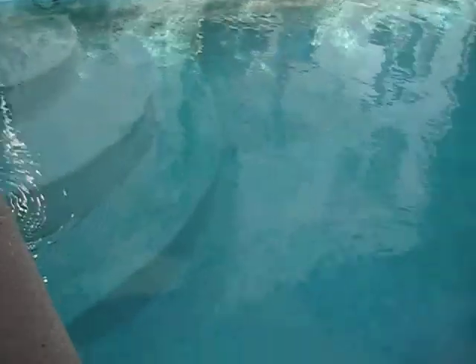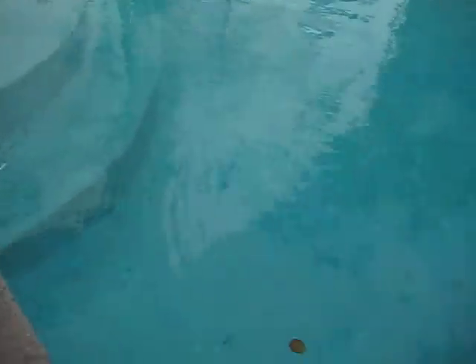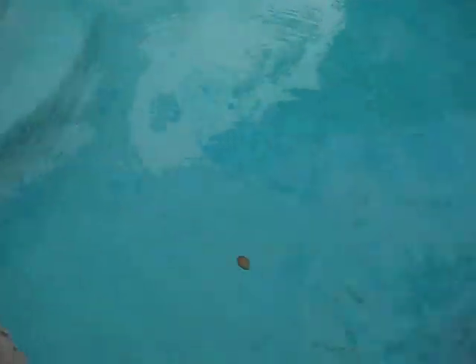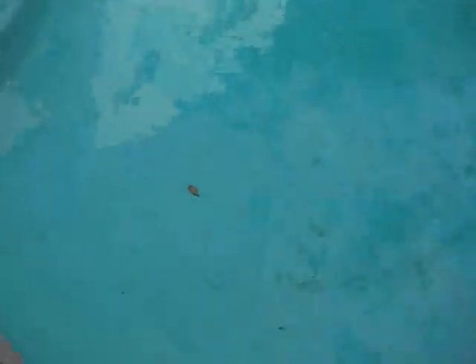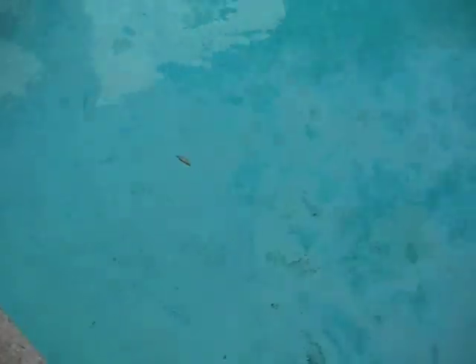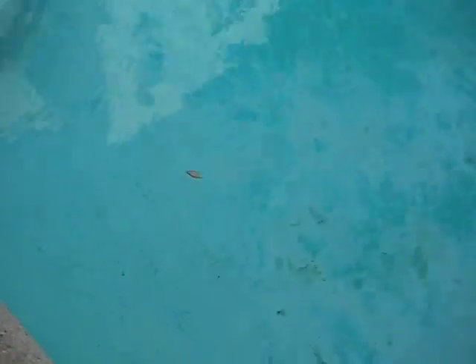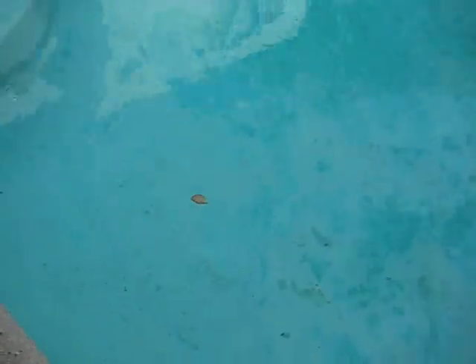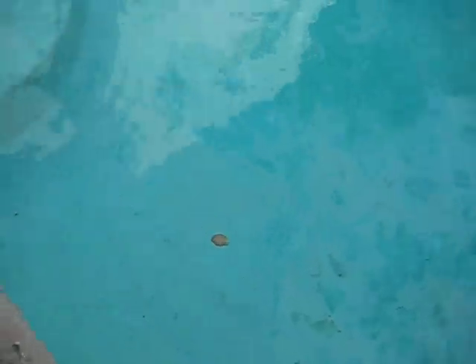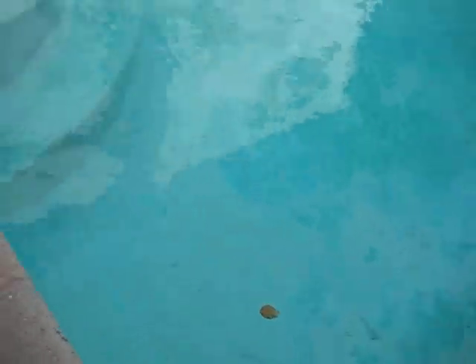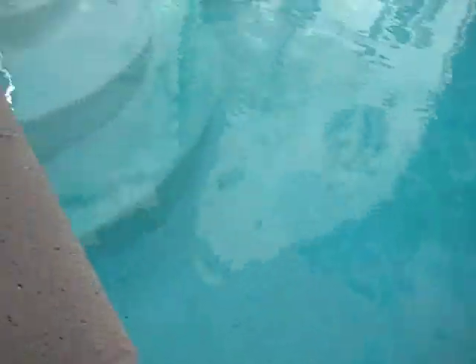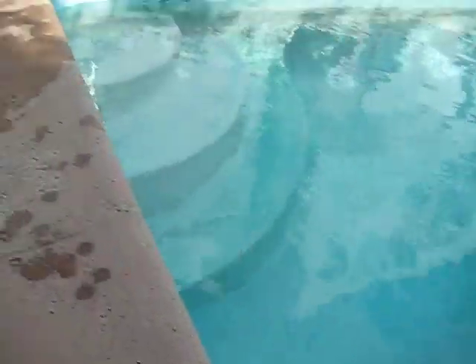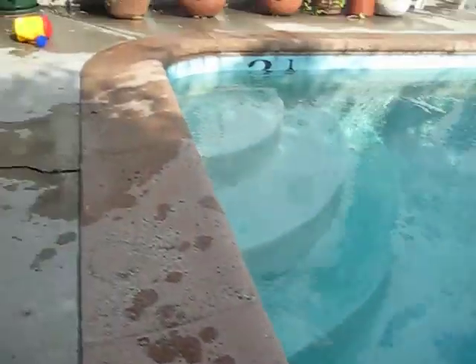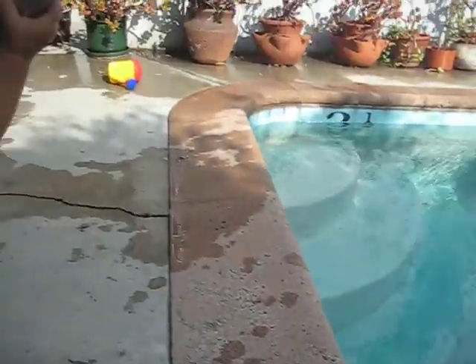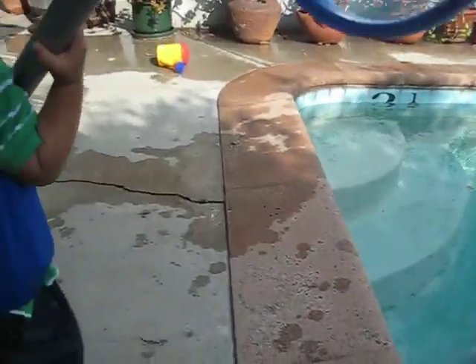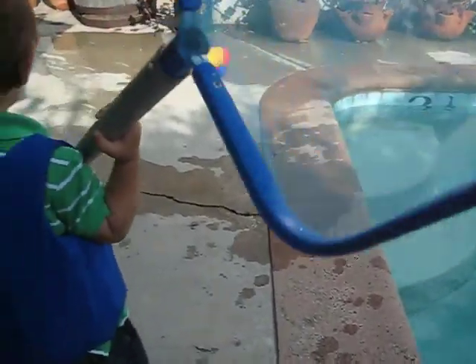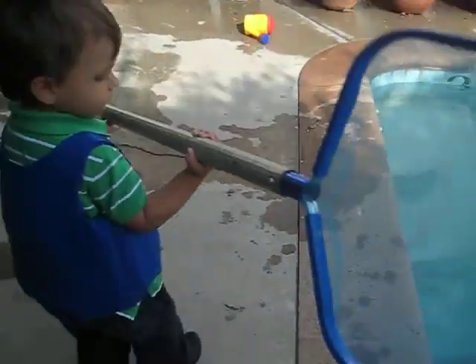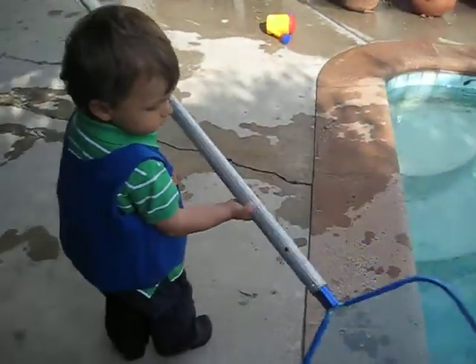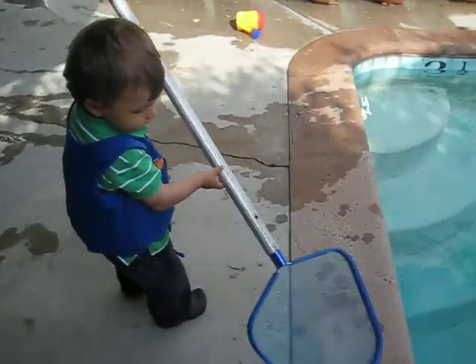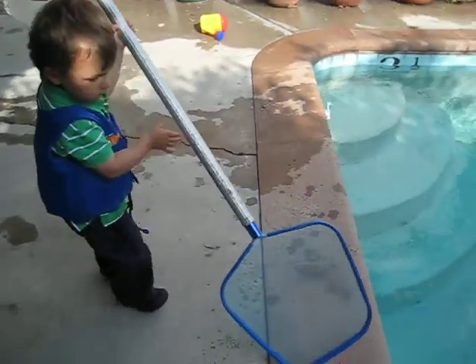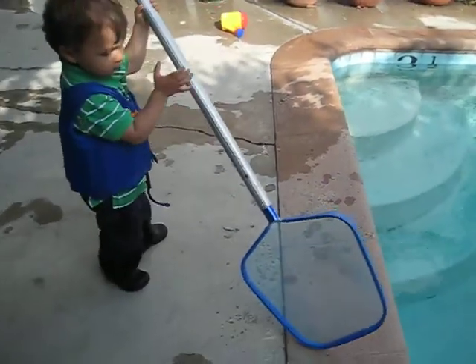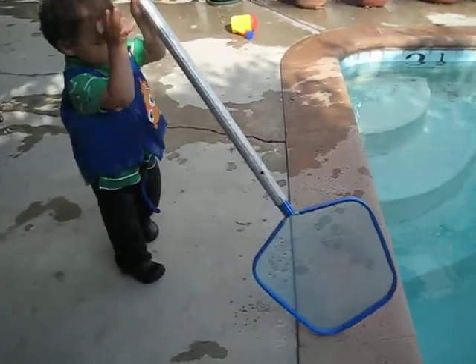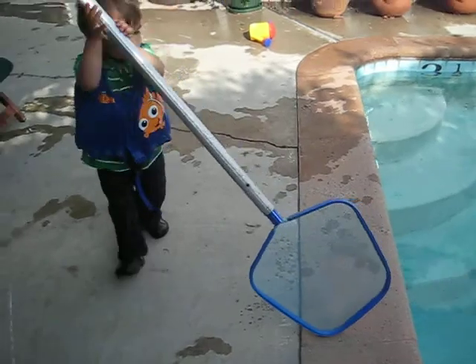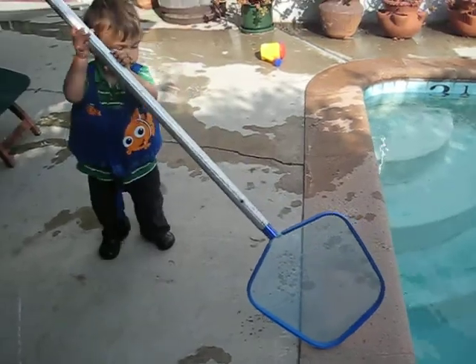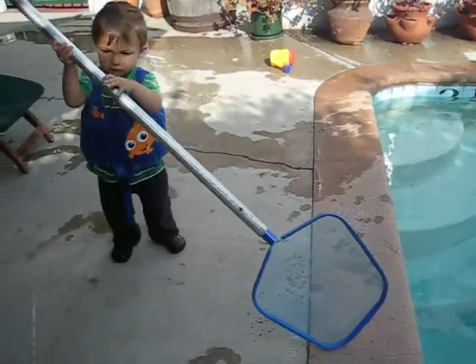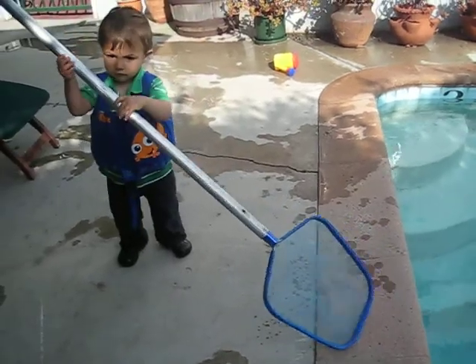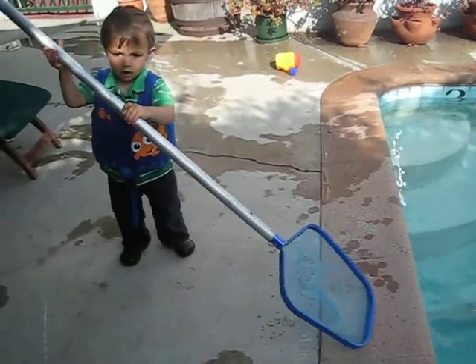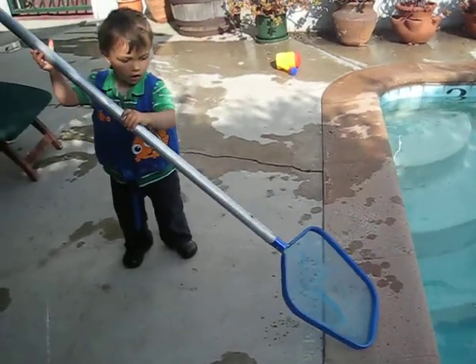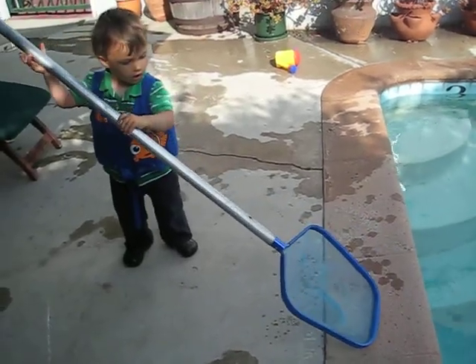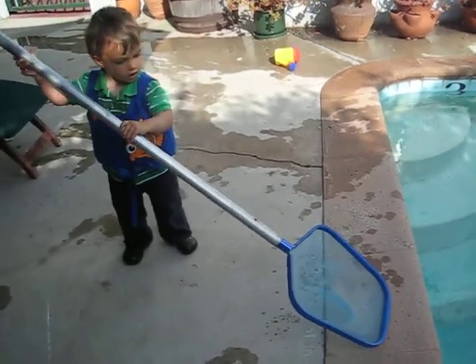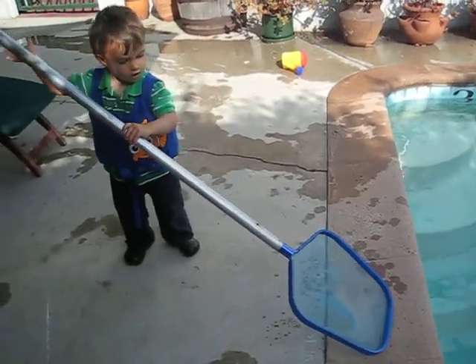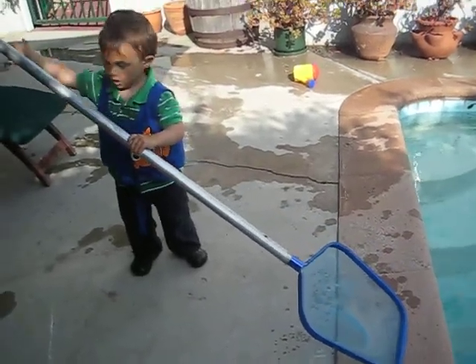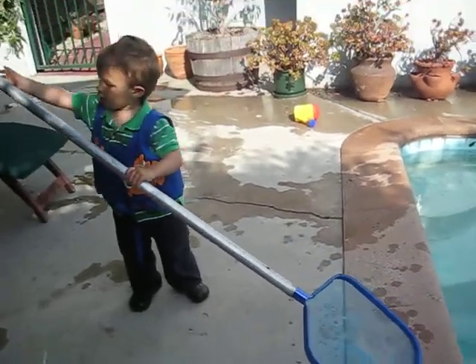Did you just throw that leaf in there? I guess you're going to have to get it out then, huh?